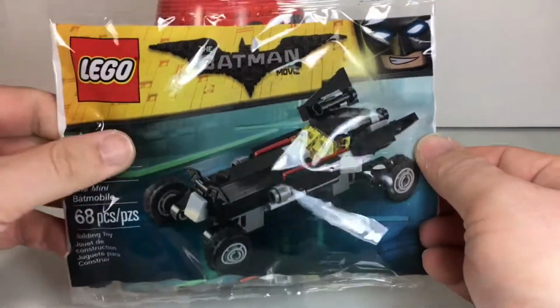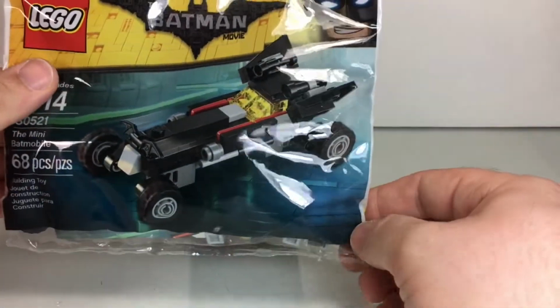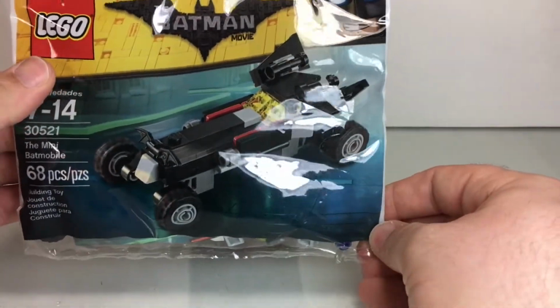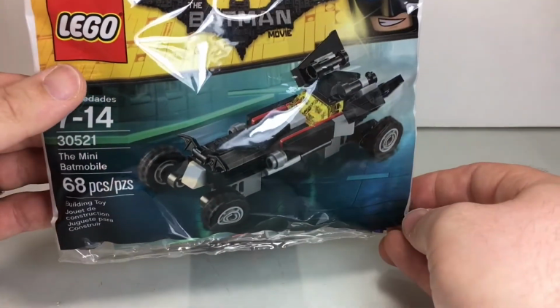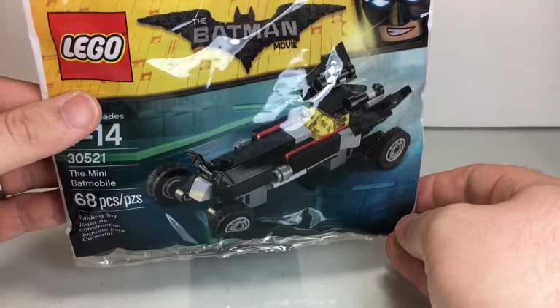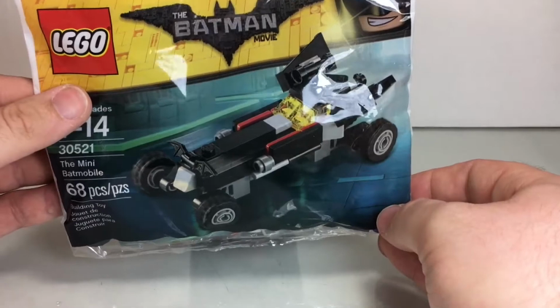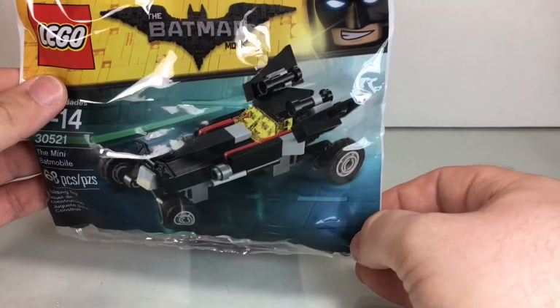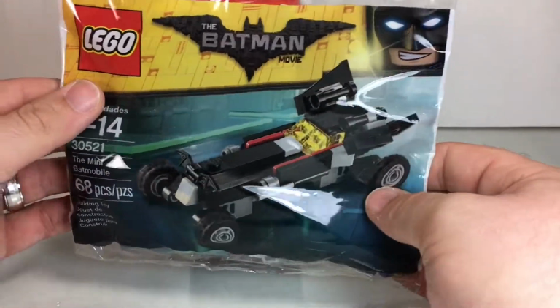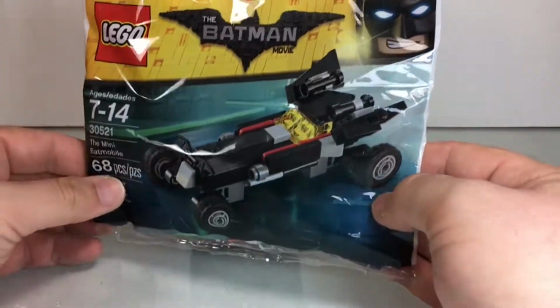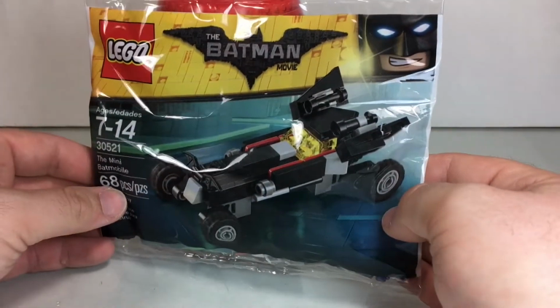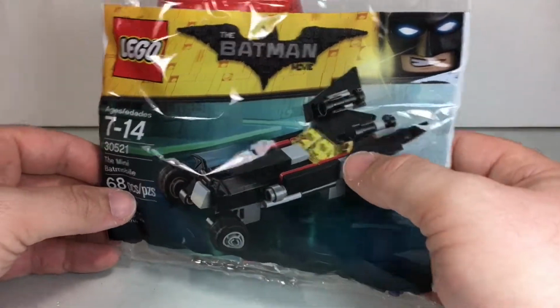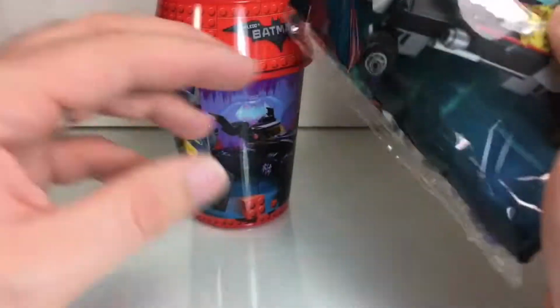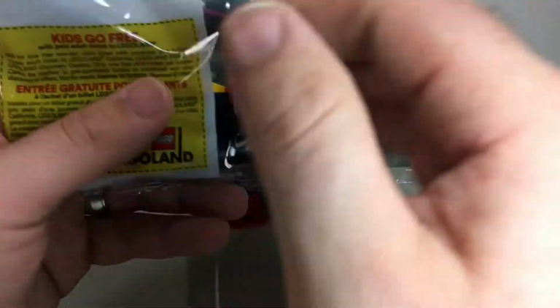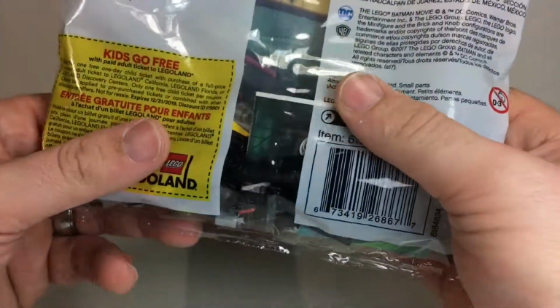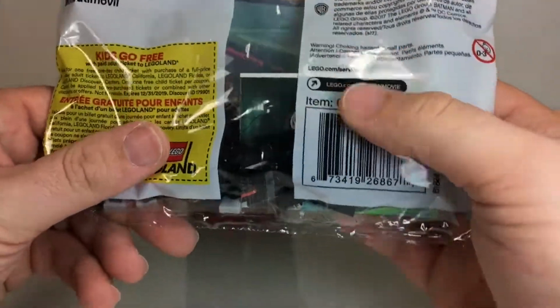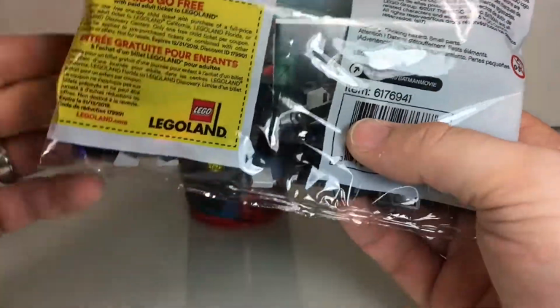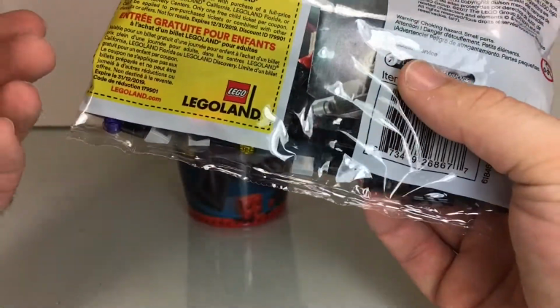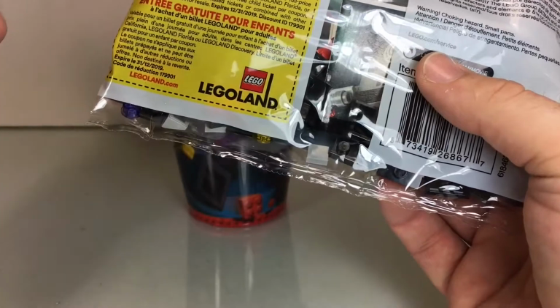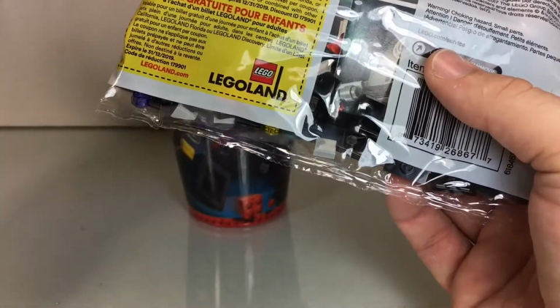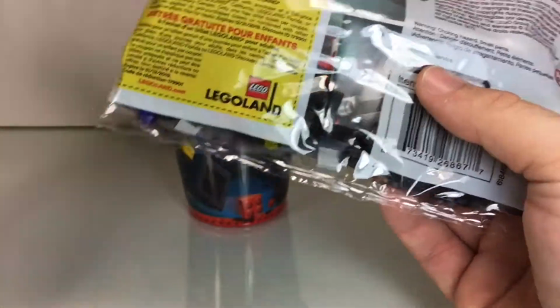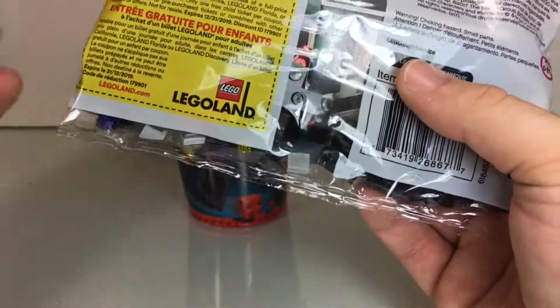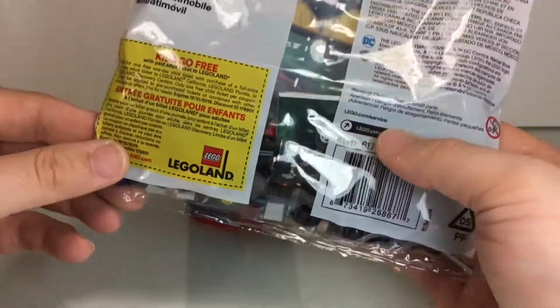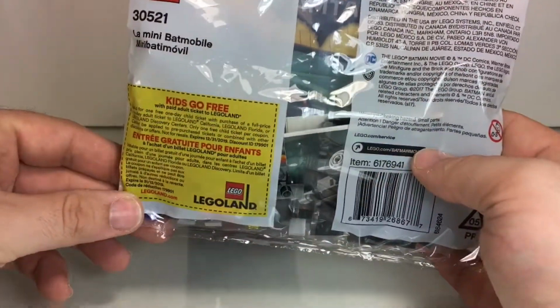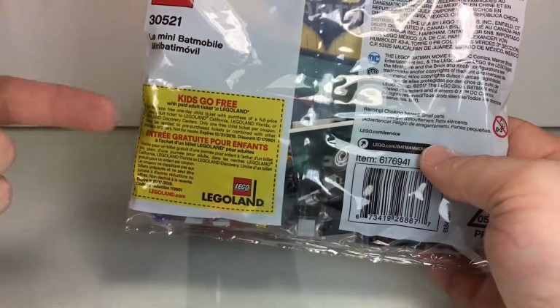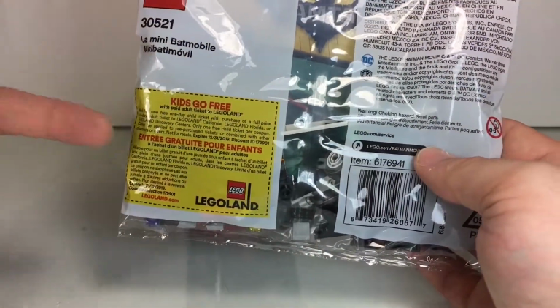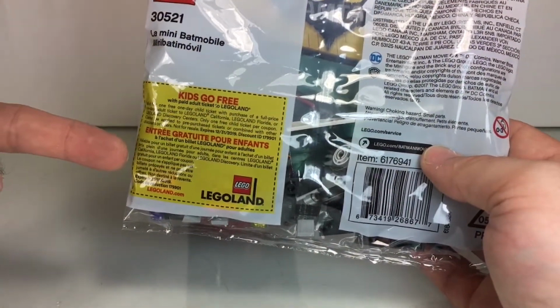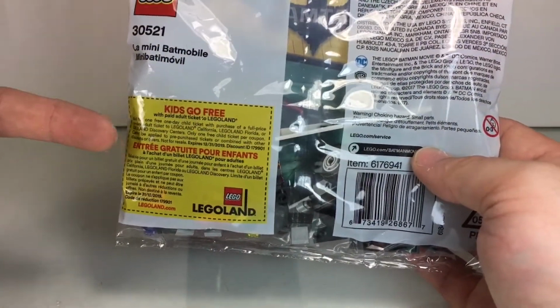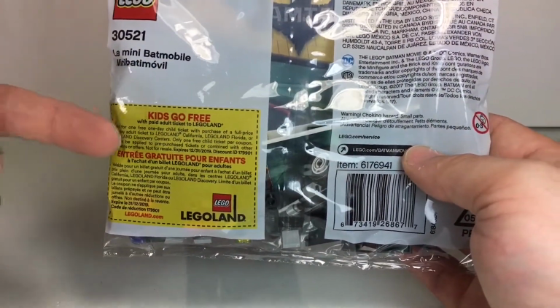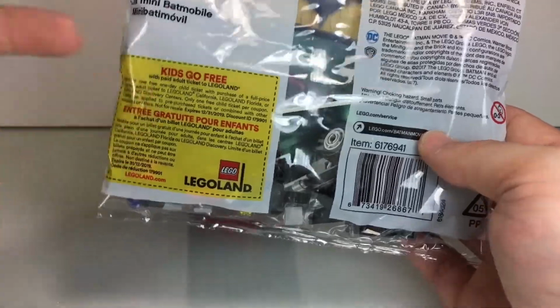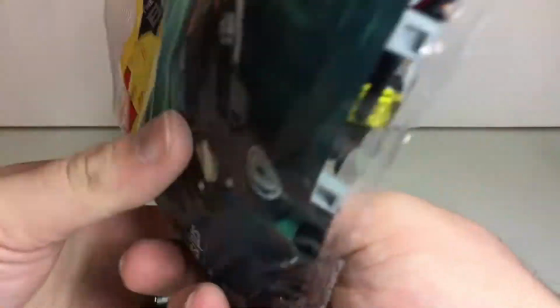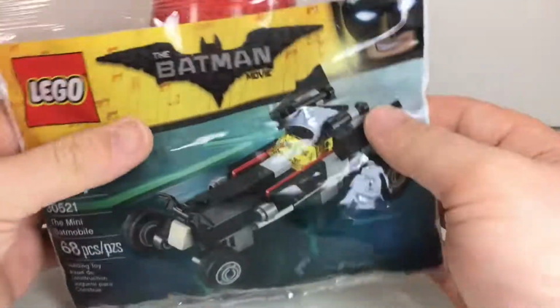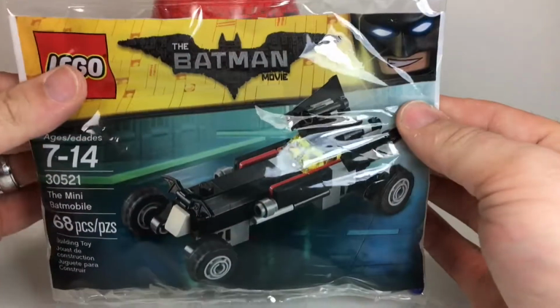It's a pretty fun little build. I can't wait to throw it together and add it to my shelf of polybags. The back is nothing fancy, but you do get that free LEGO Land ticket.